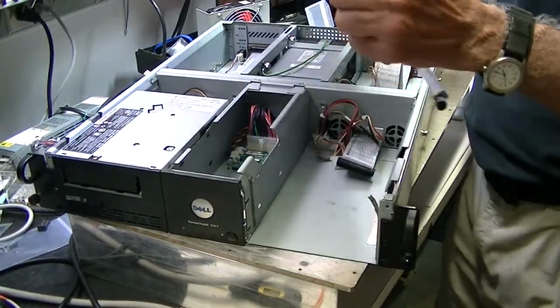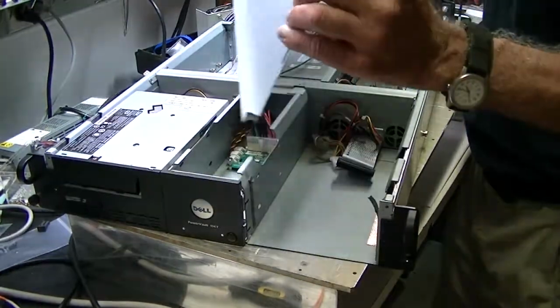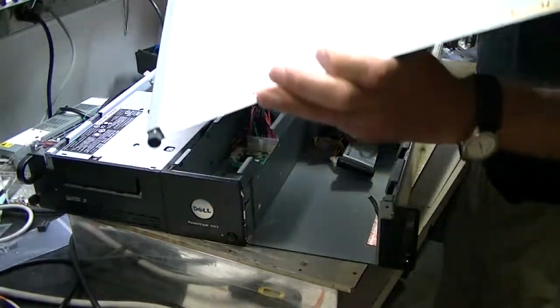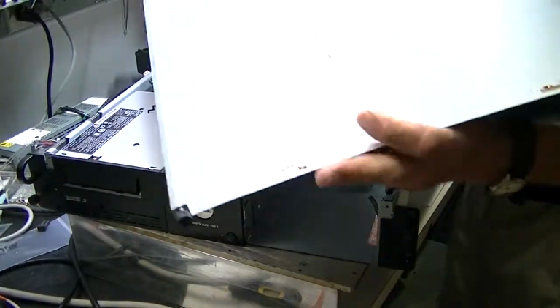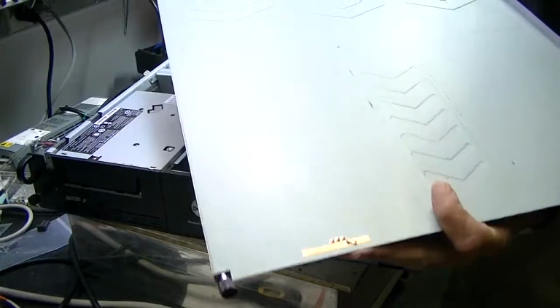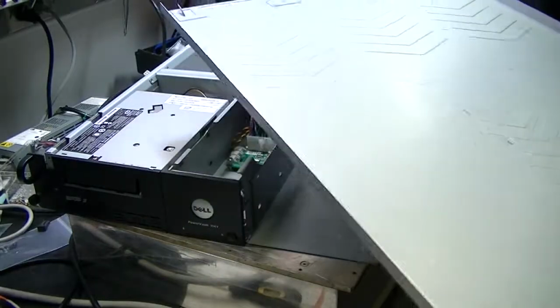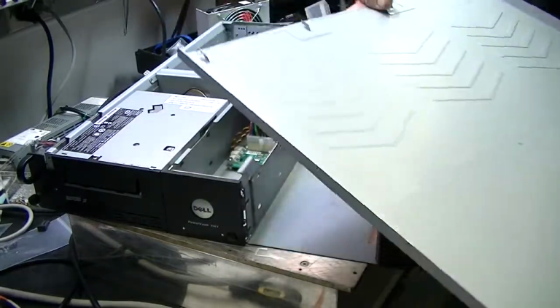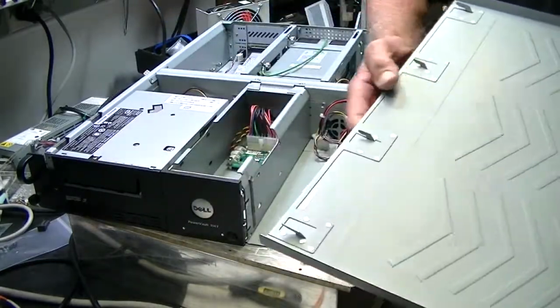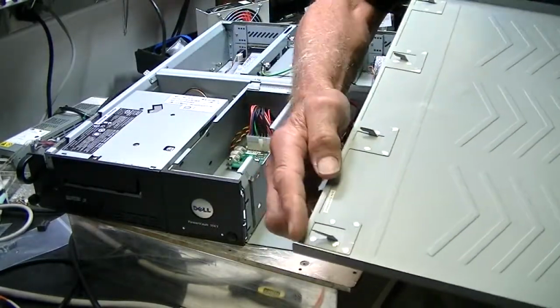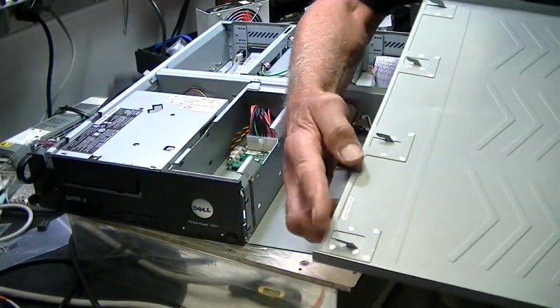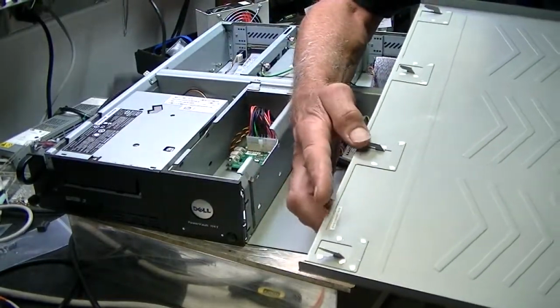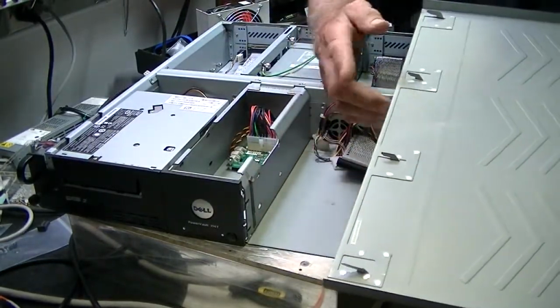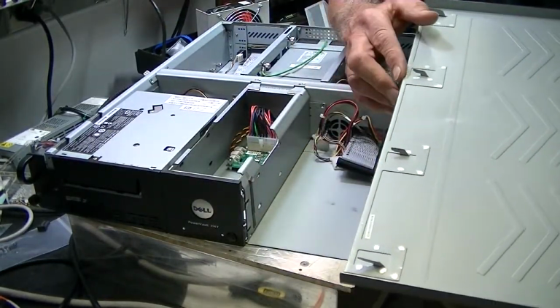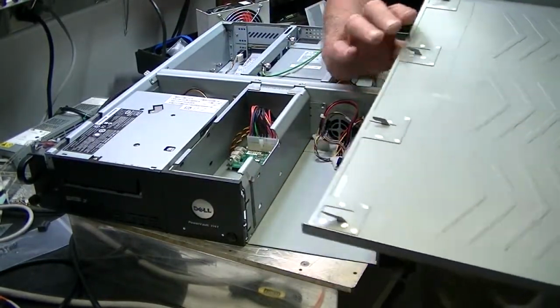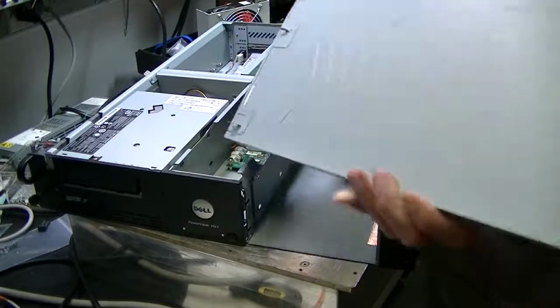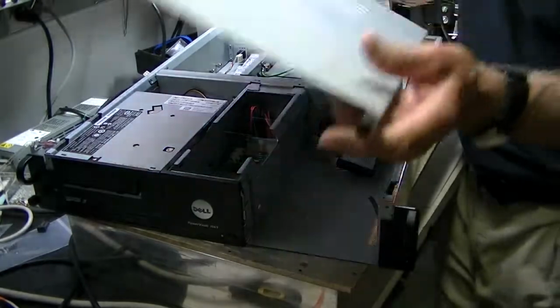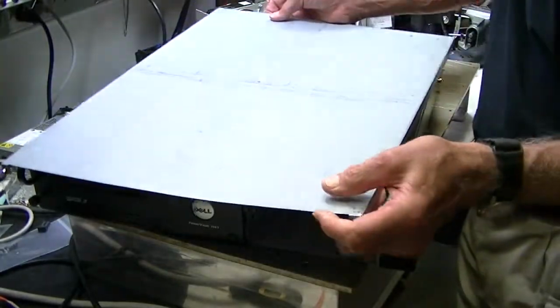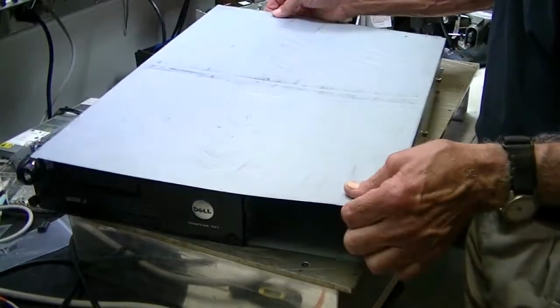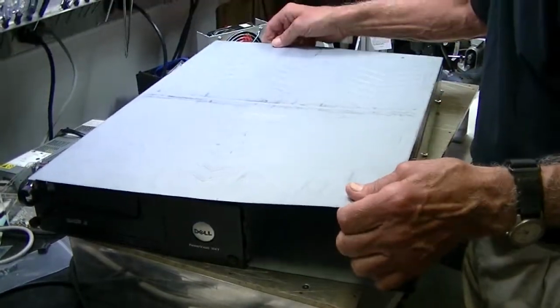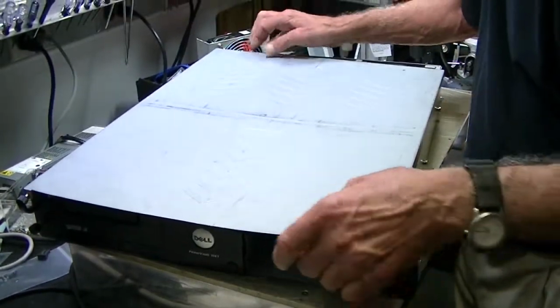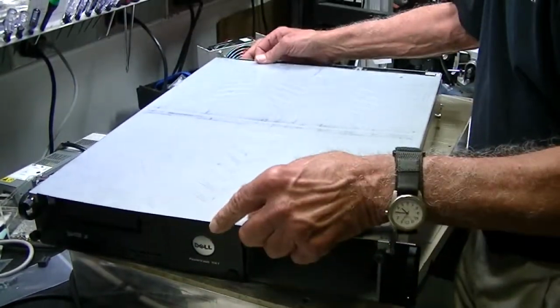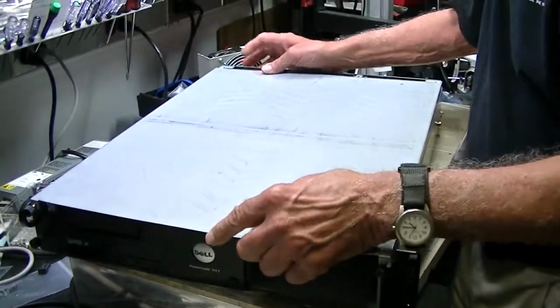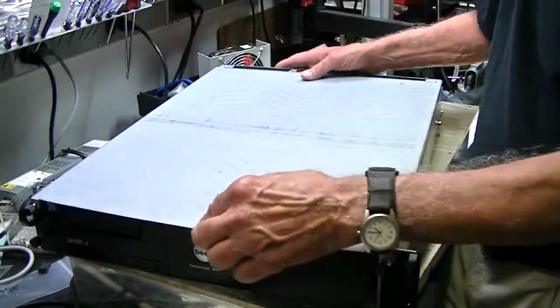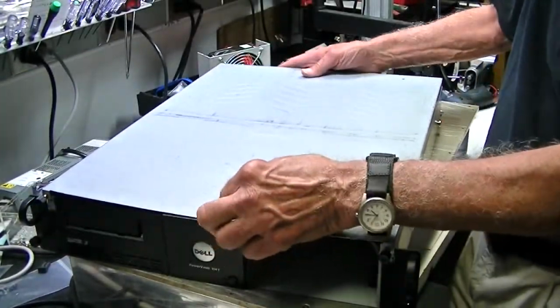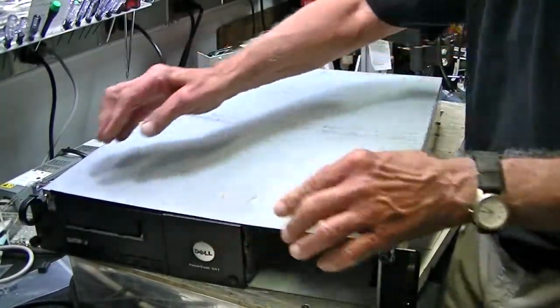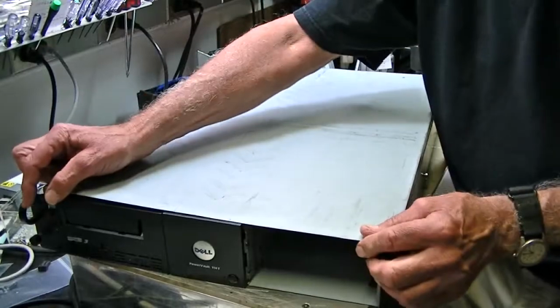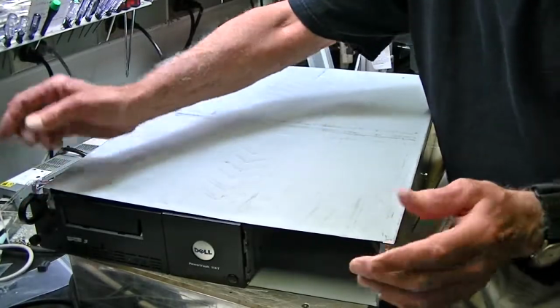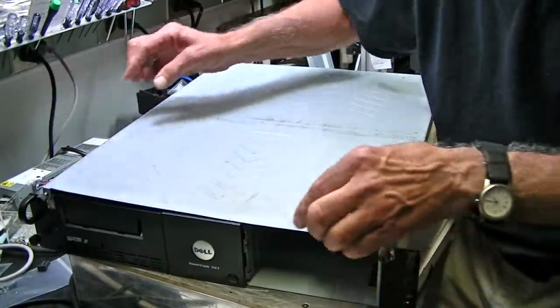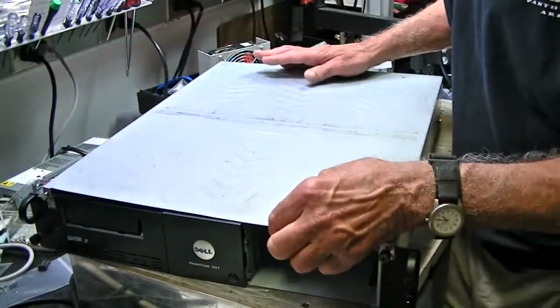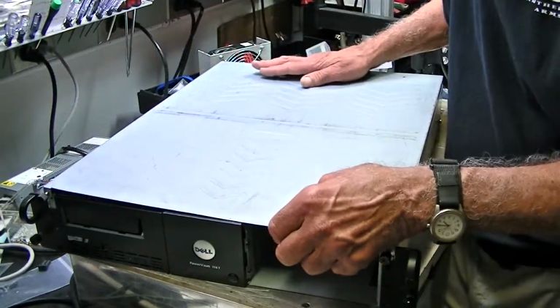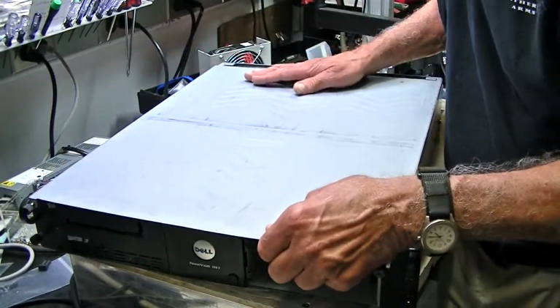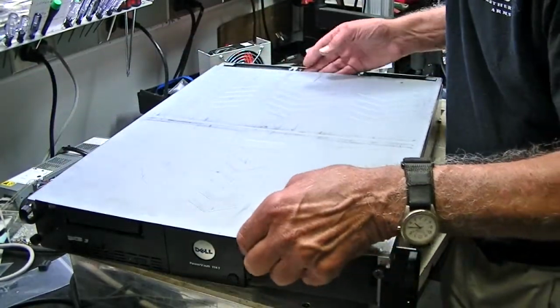Now remember when you're going to put this back, these little tabs have to slide into the back. So the way you took it off — having it about an inch in front and pushing it back — put the screws back in; that's the way you're going to put the cover back on.